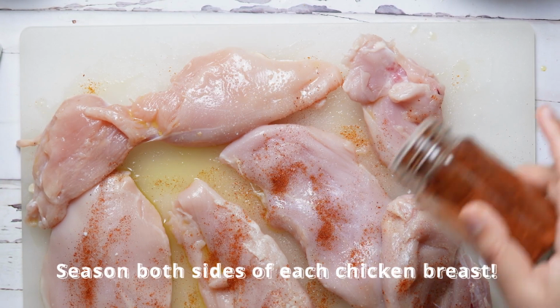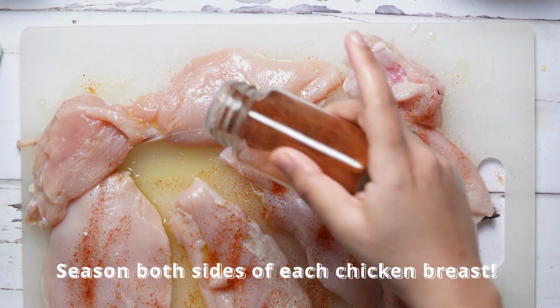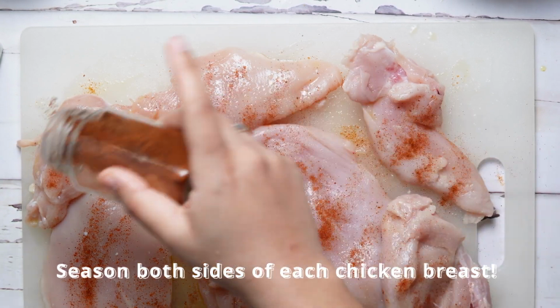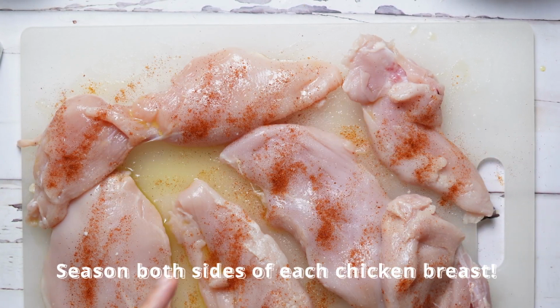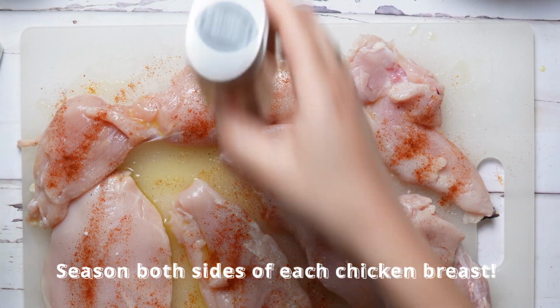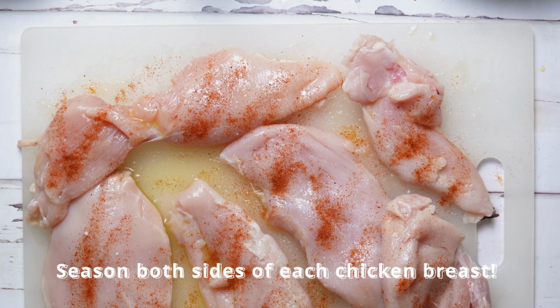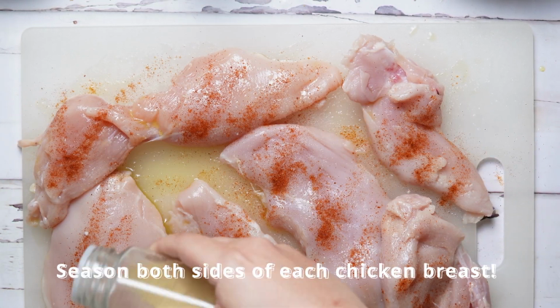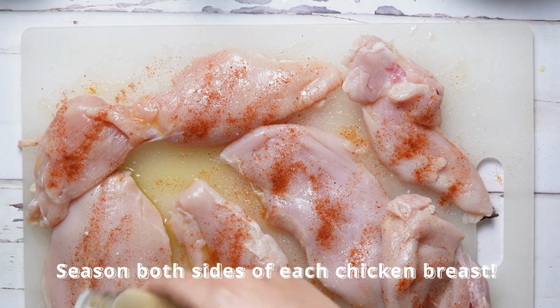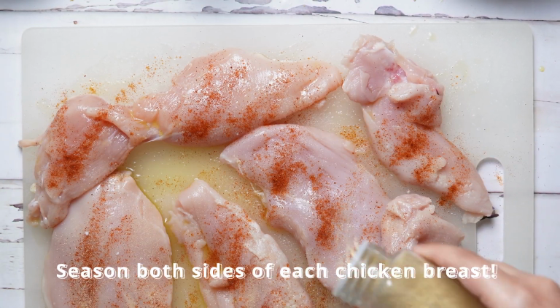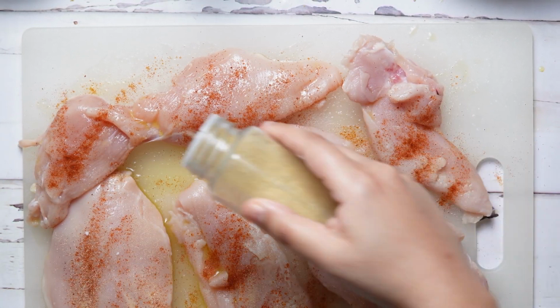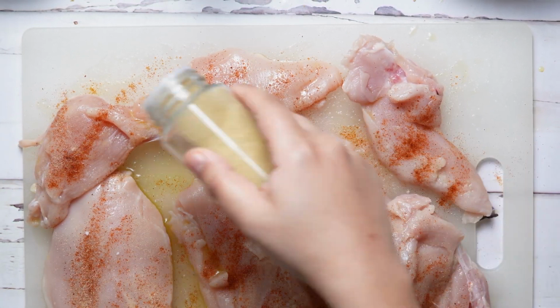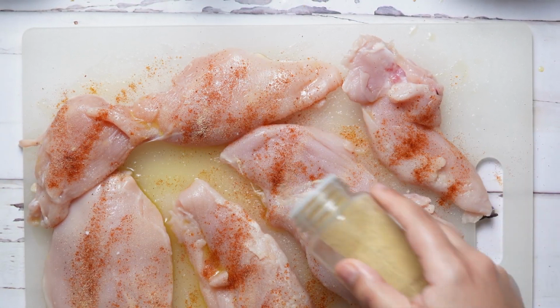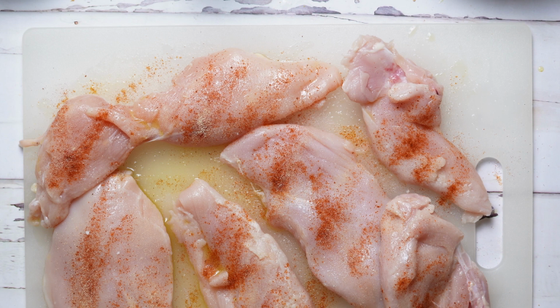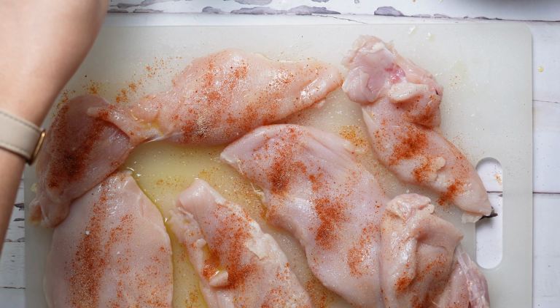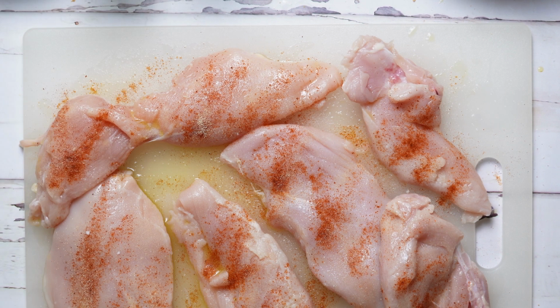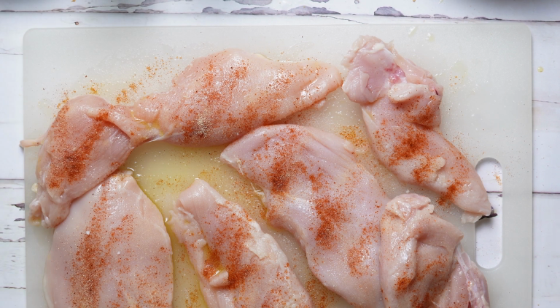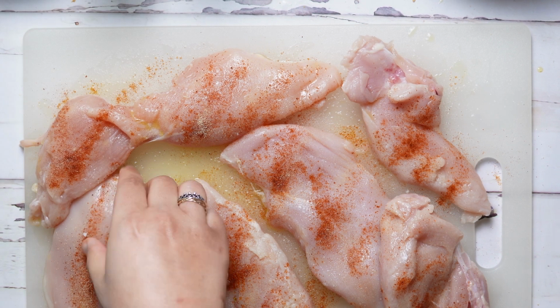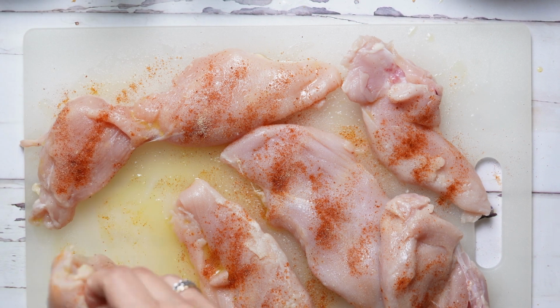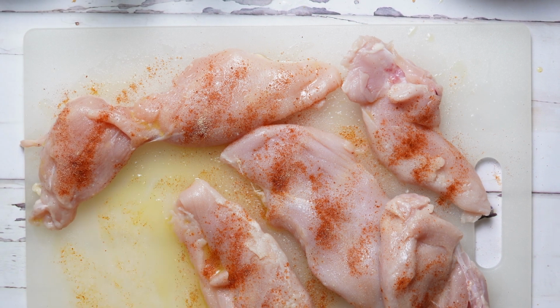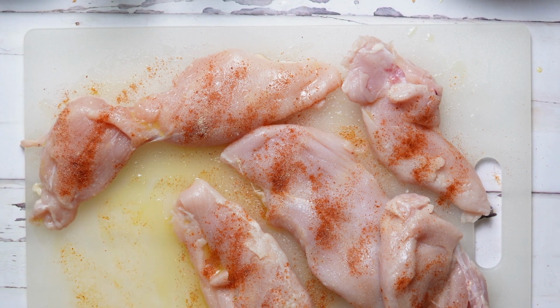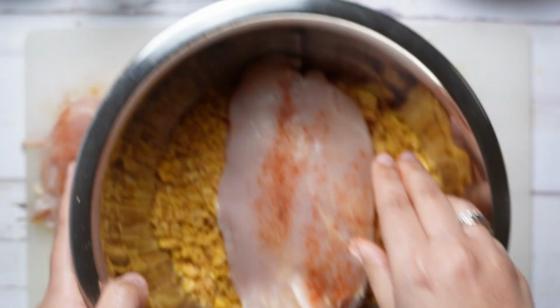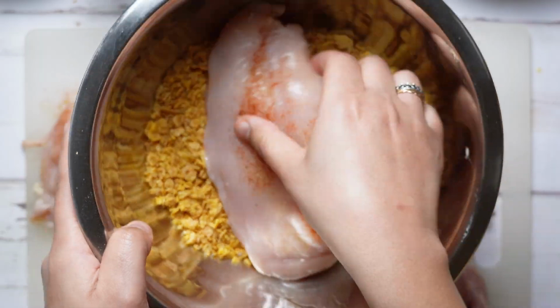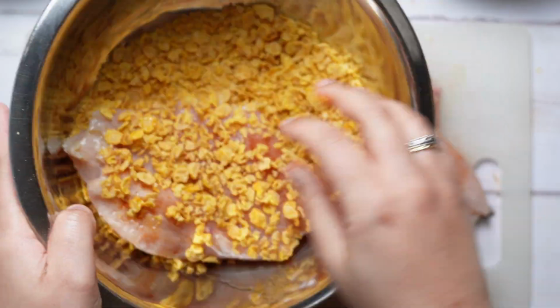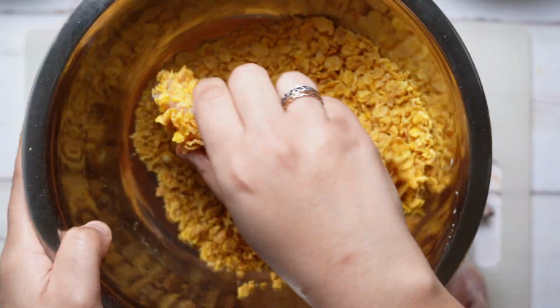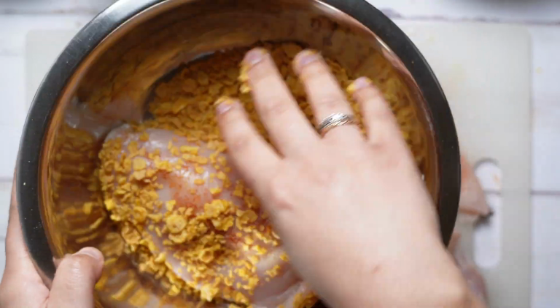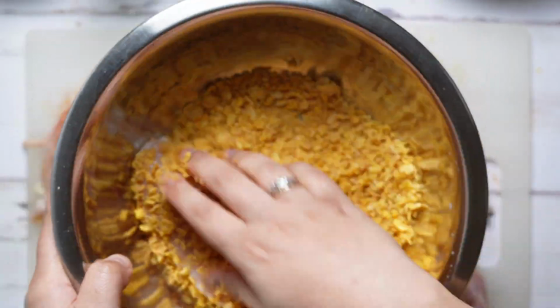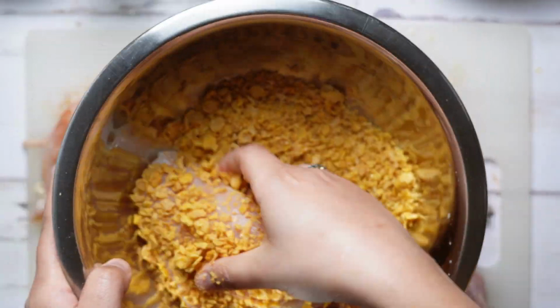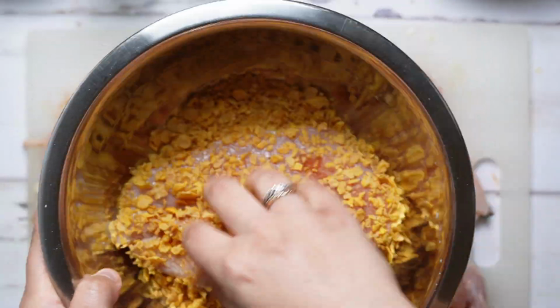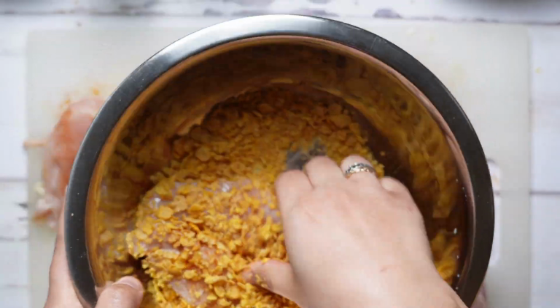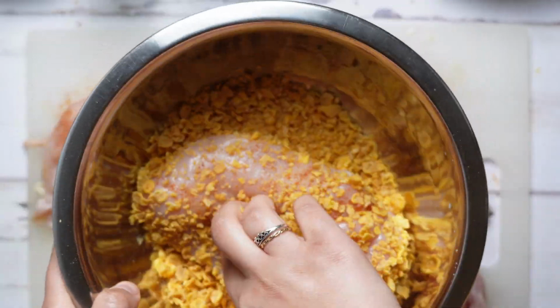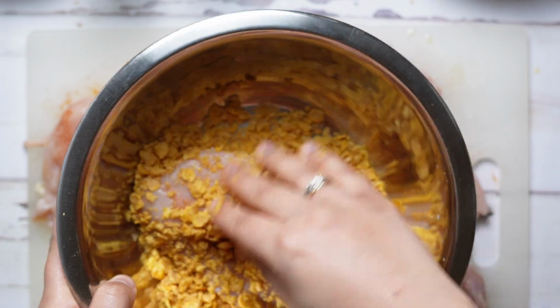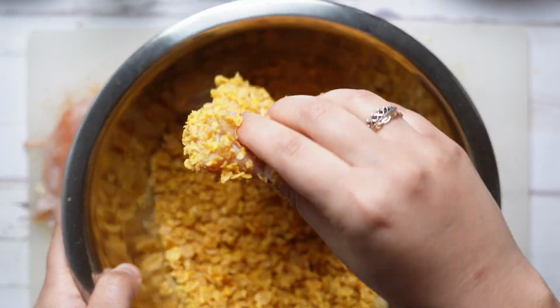Don't forget to like and subscribe if you like what you see. It's super important to remember to season both sides of your chicken breast for more even flavor.